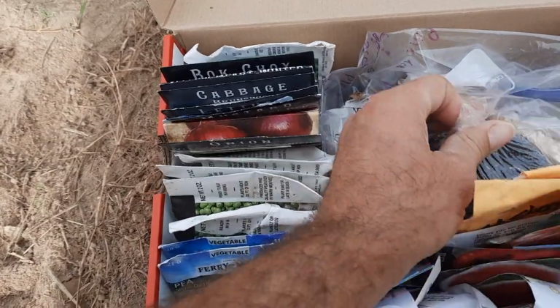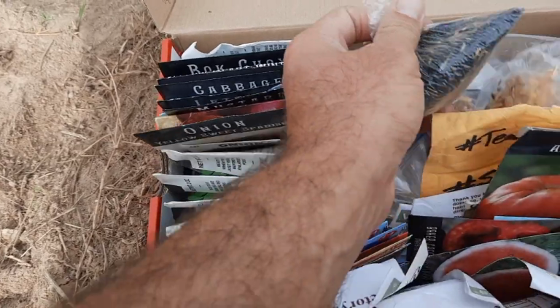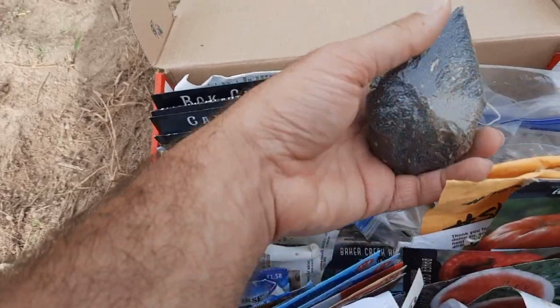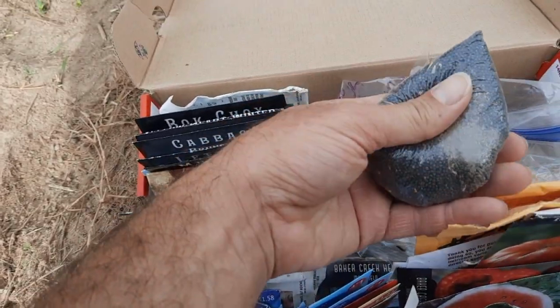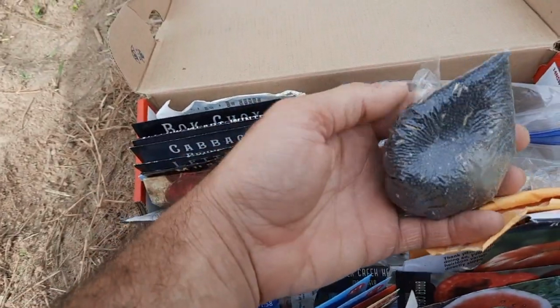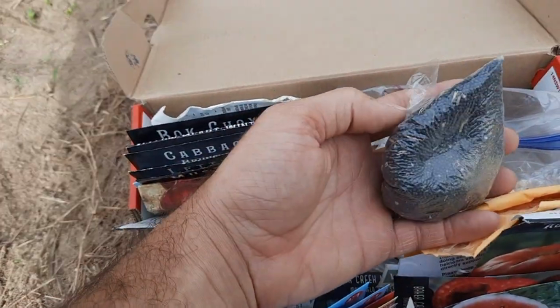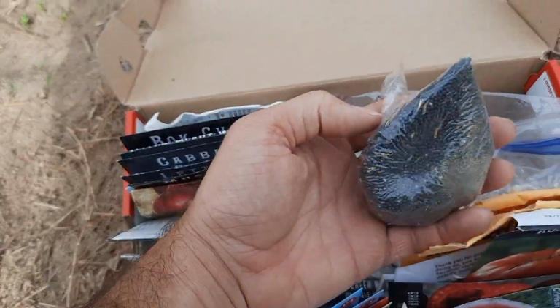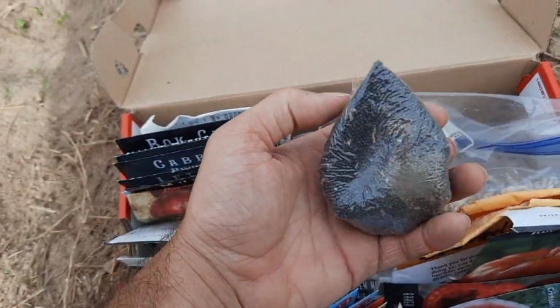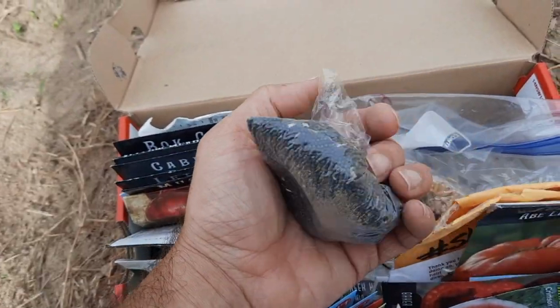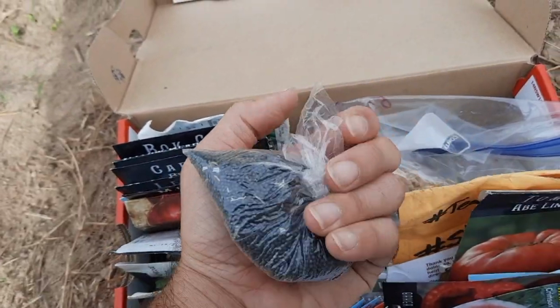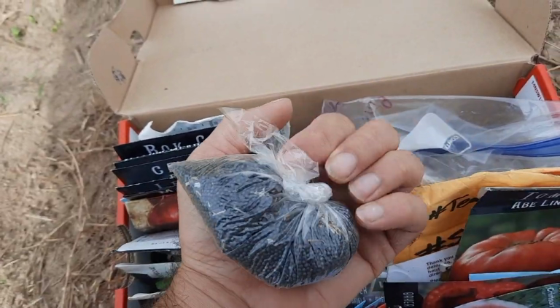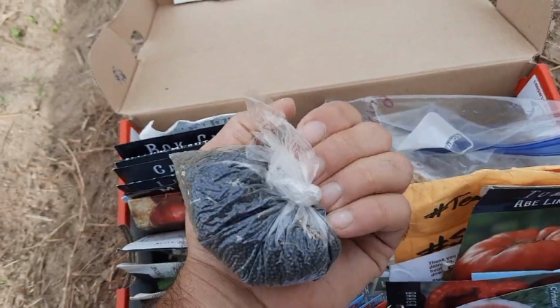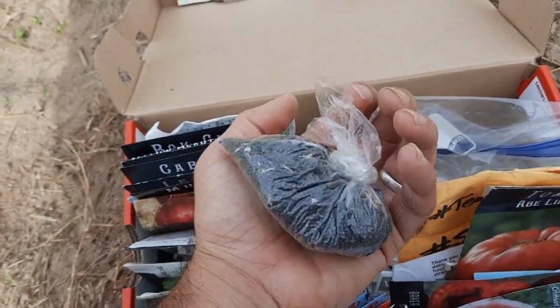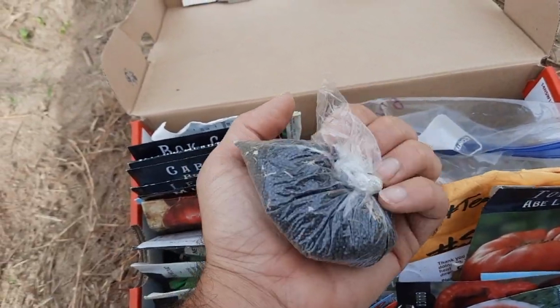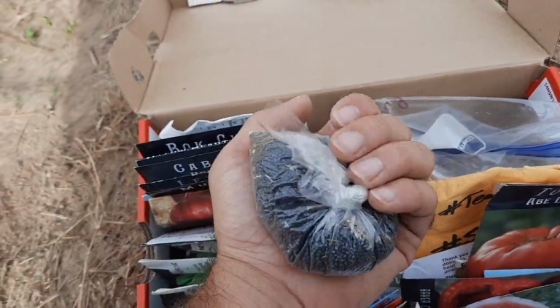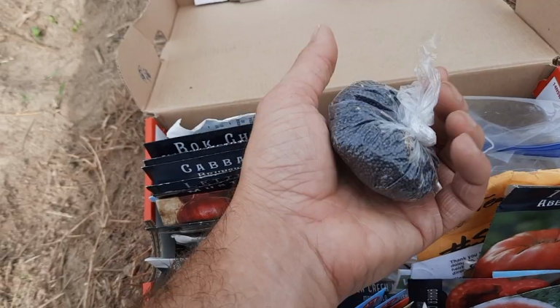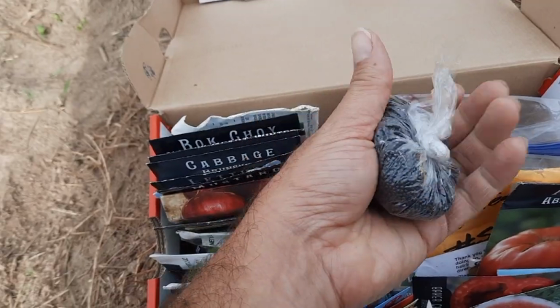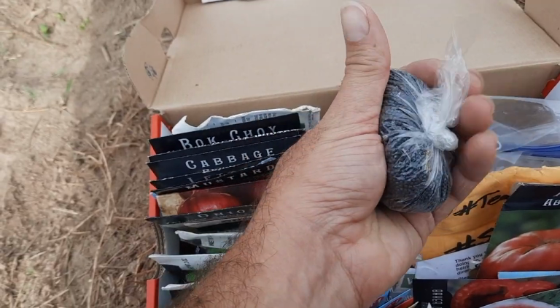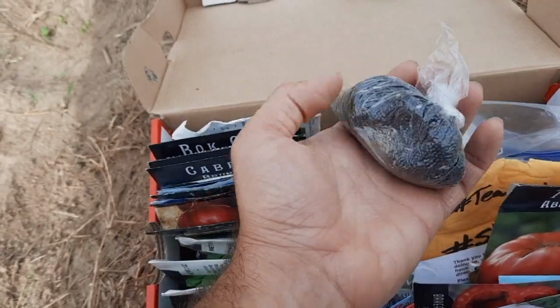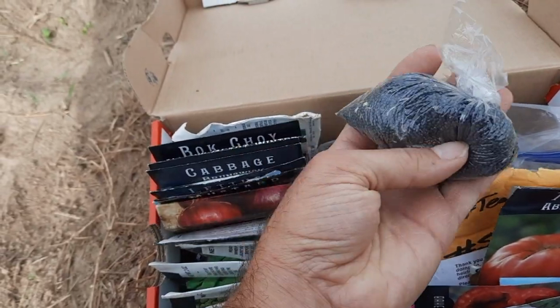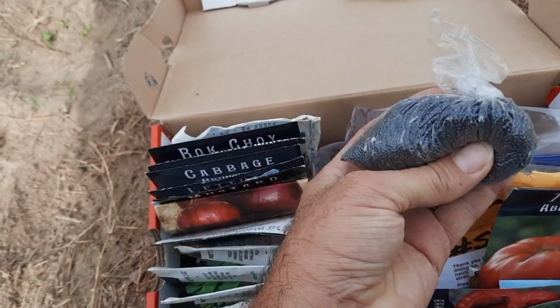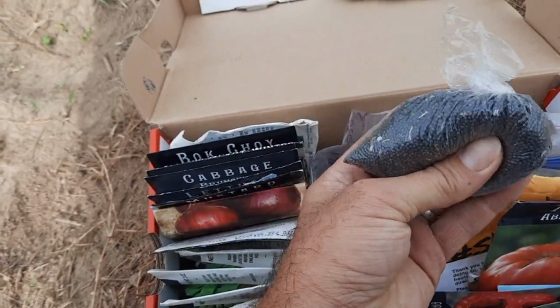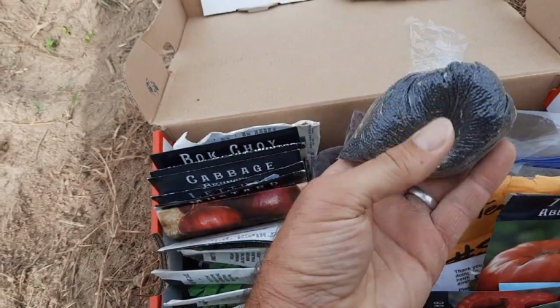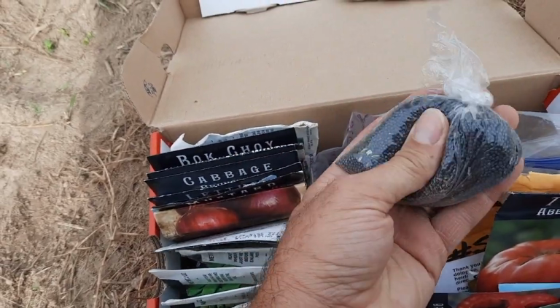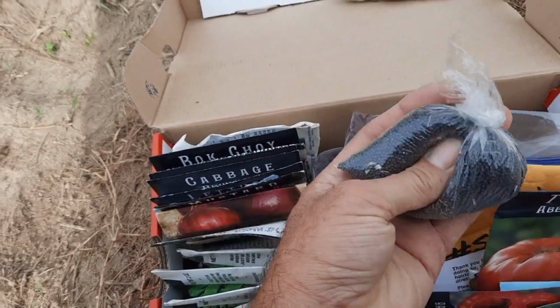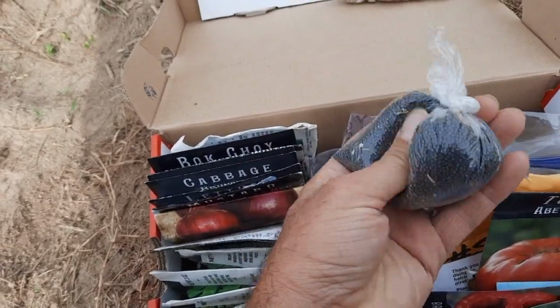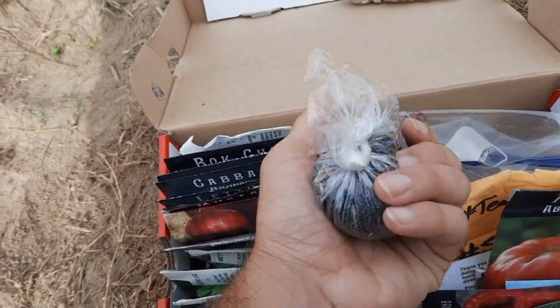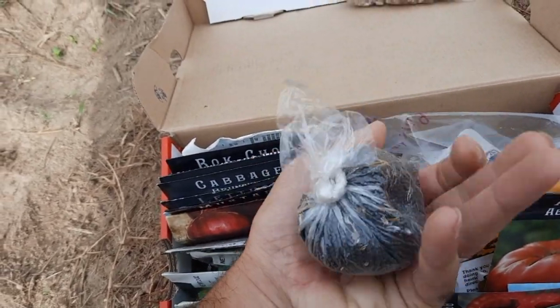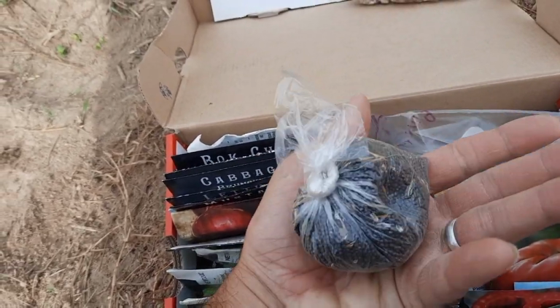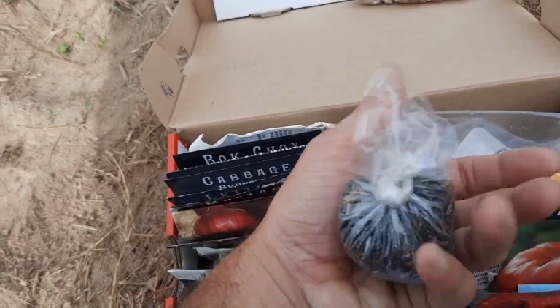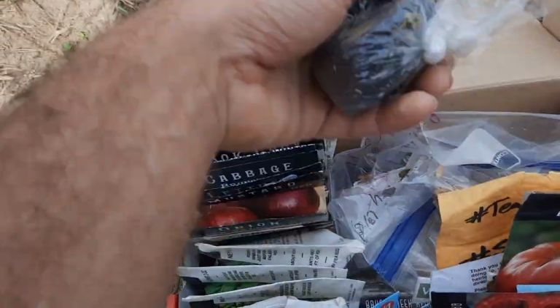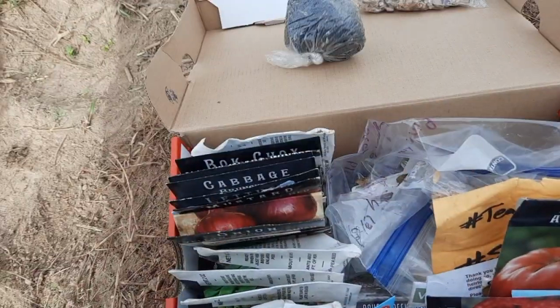There are the kale seeds. These are kale seeds that I saved from last year's kale. We'll see how those work out.